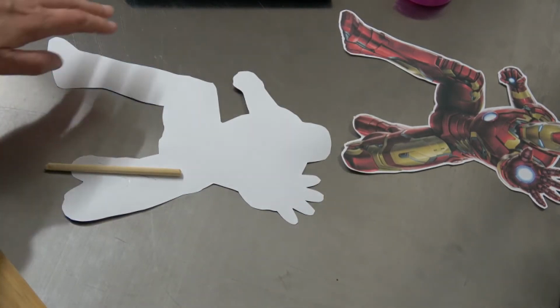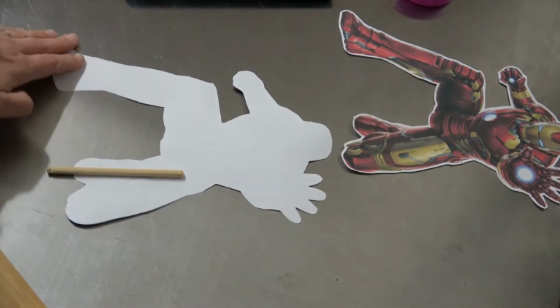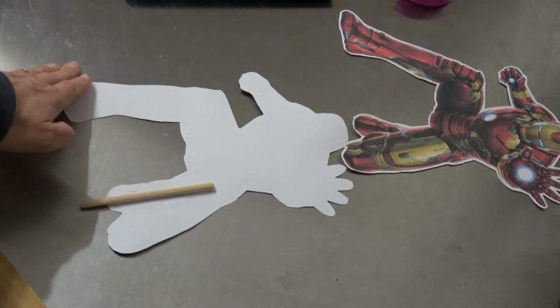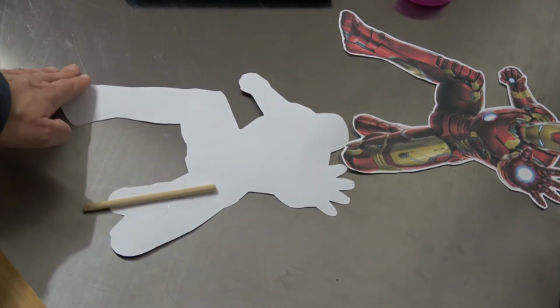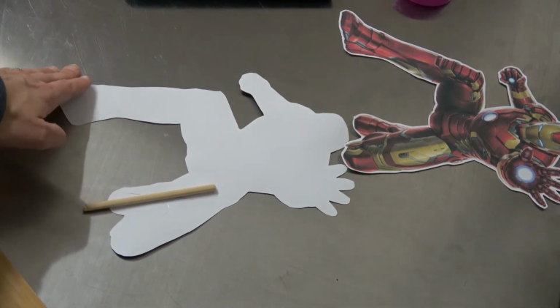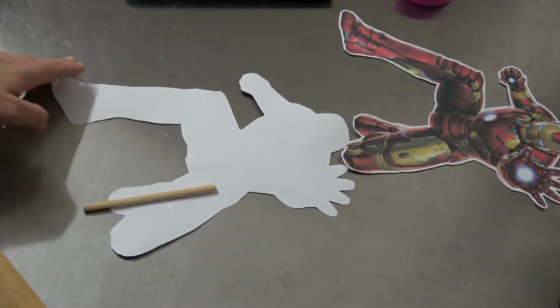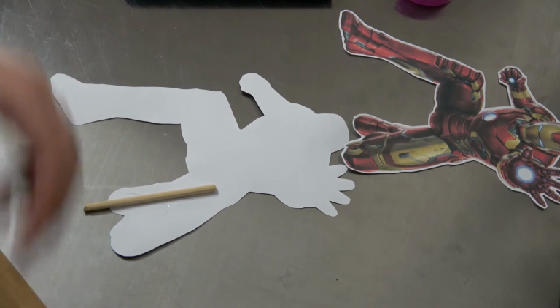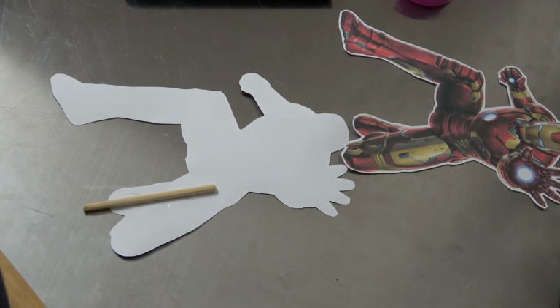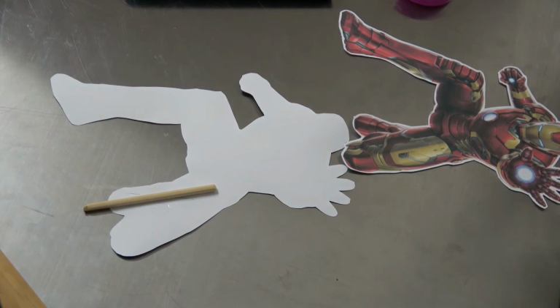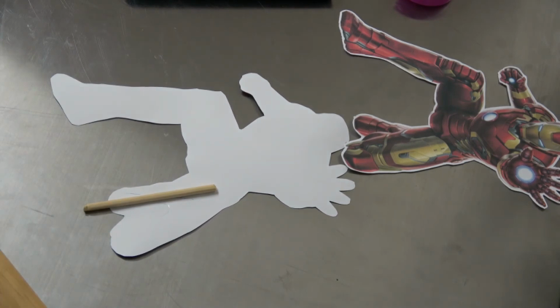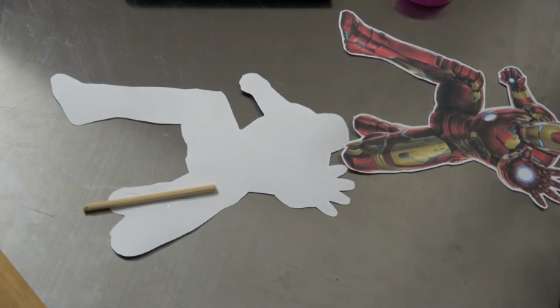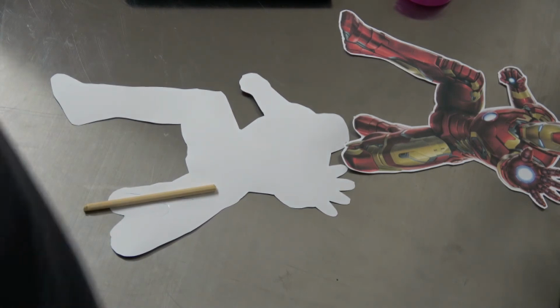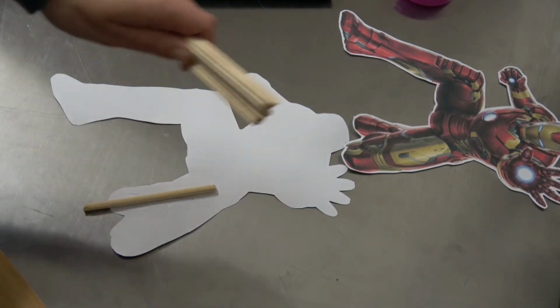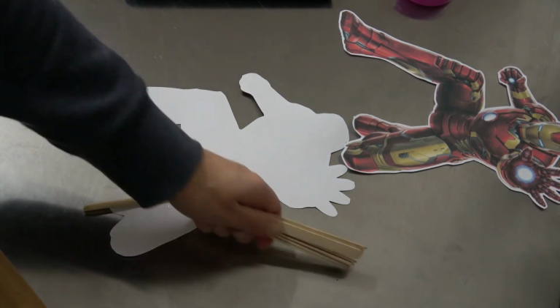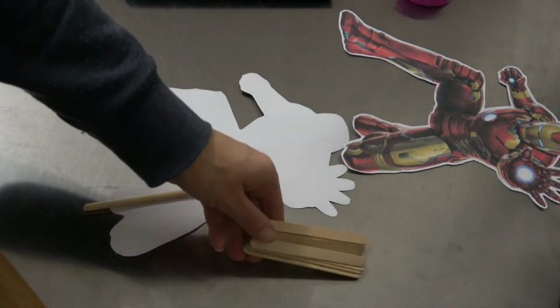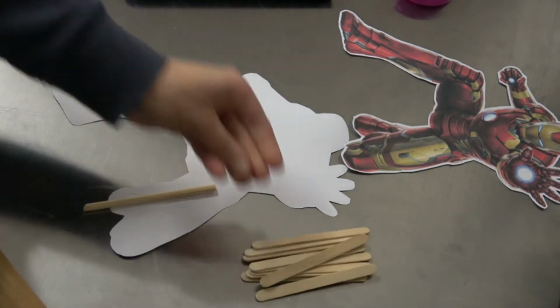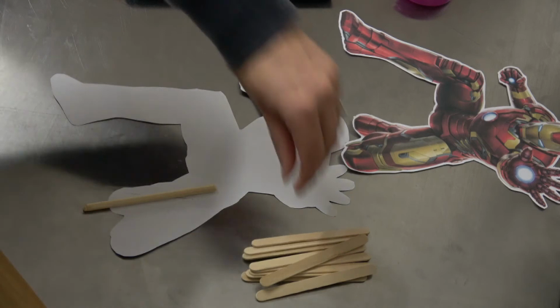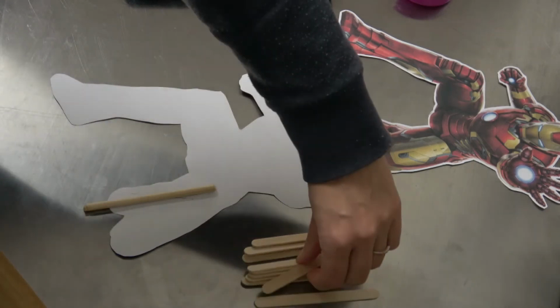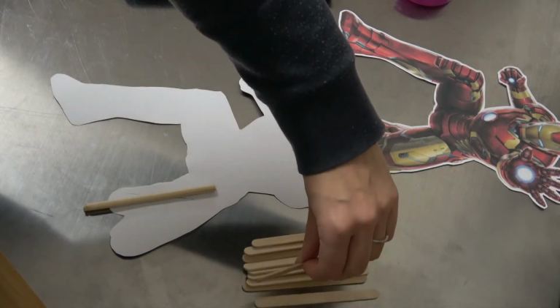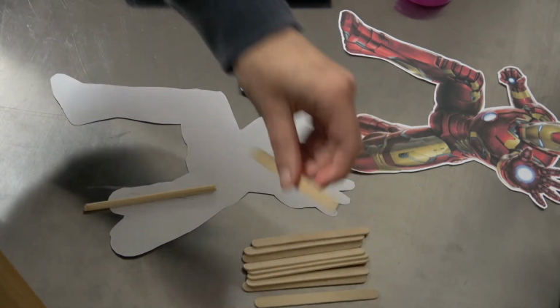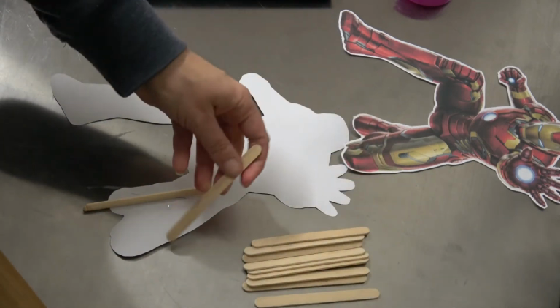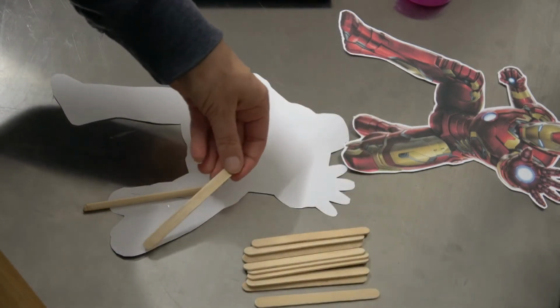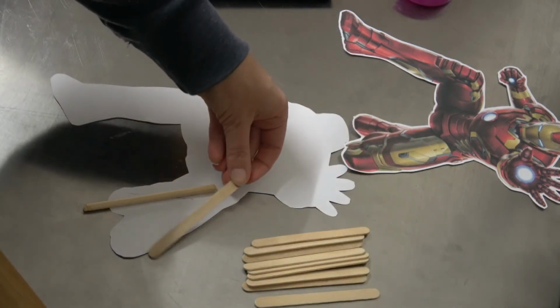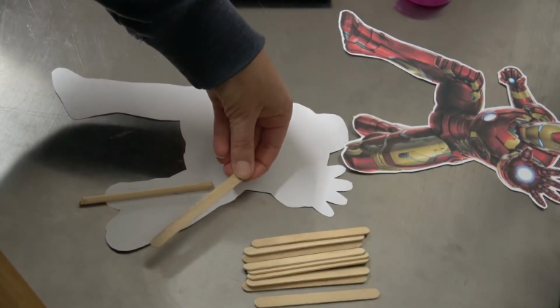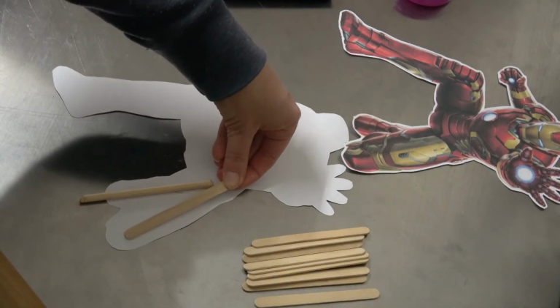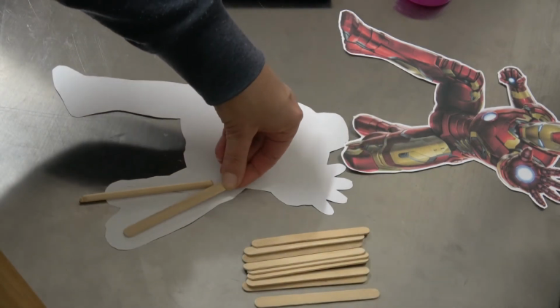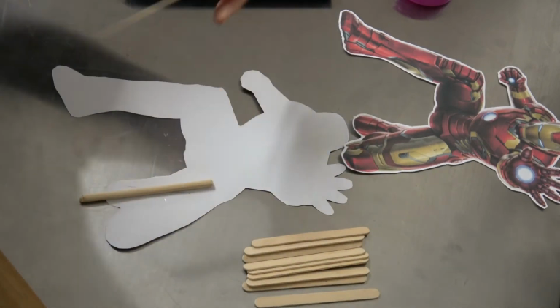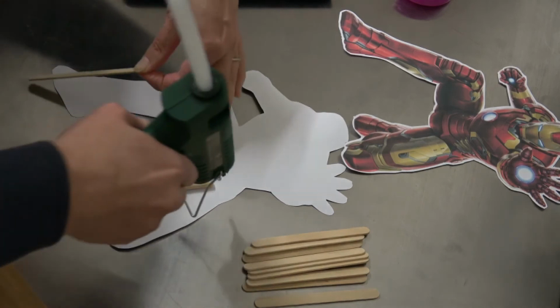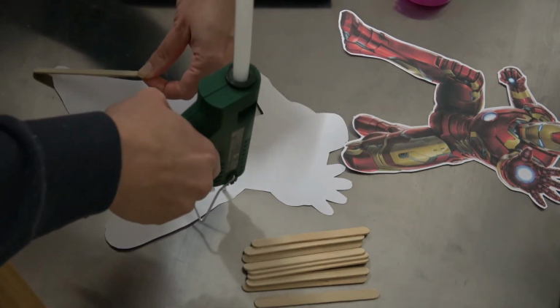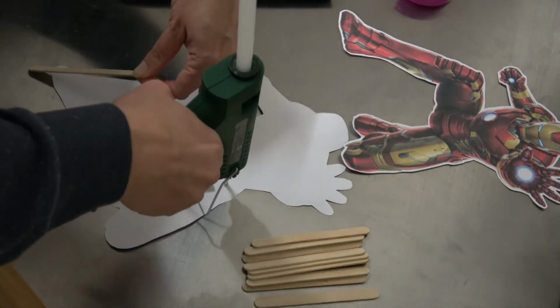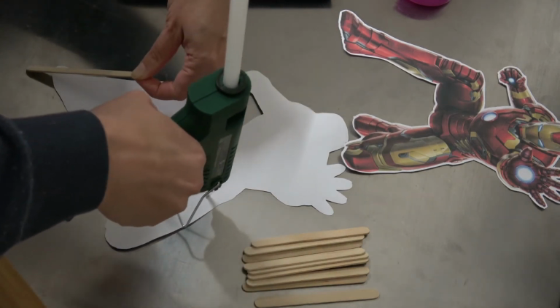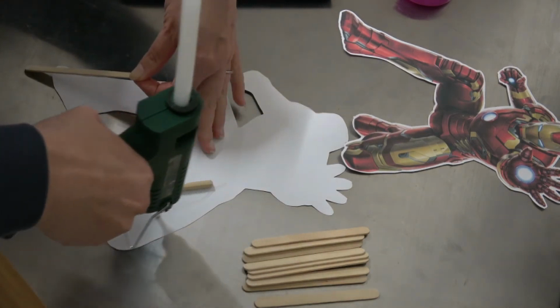Once you've actually done that, you then start putting your popsicle sticks all the way around. There's no right or wrong way of where to put the sticks — I just like to make sure that it is sturdy and secure.